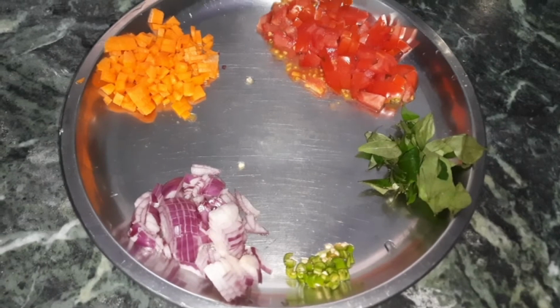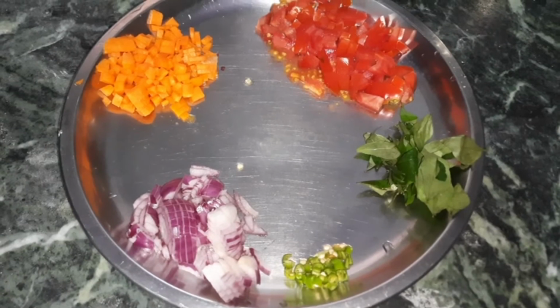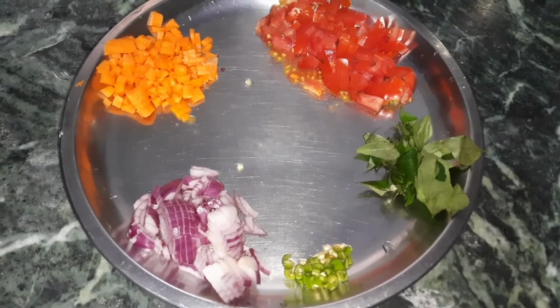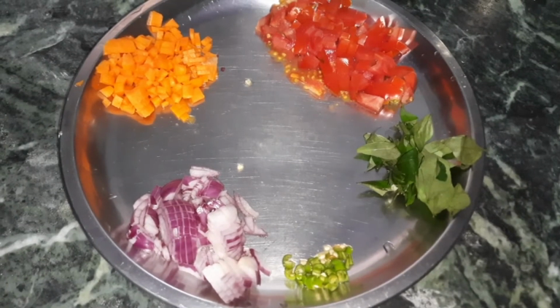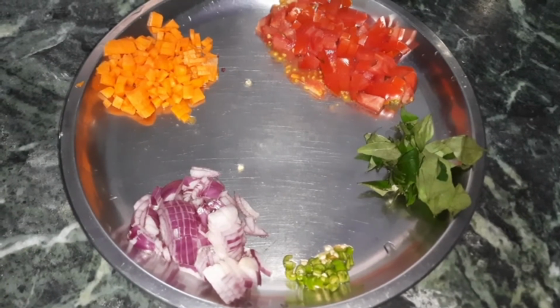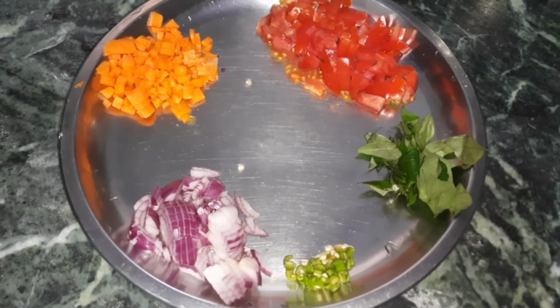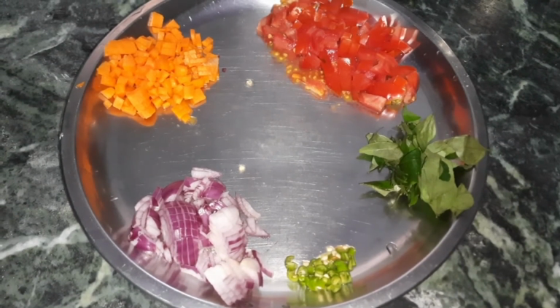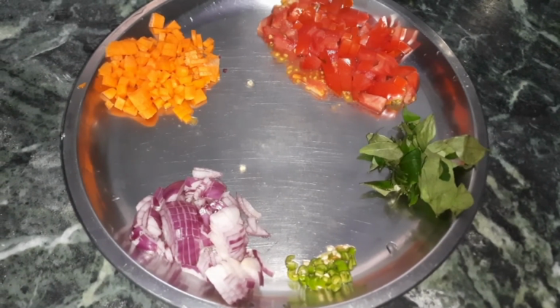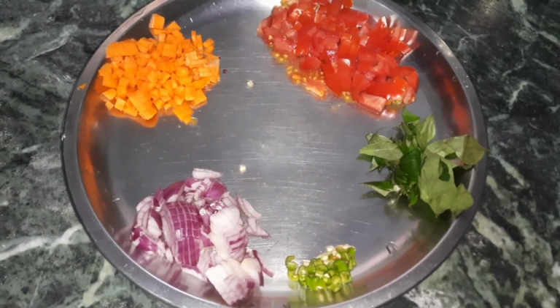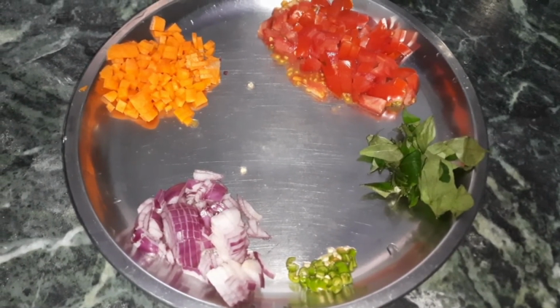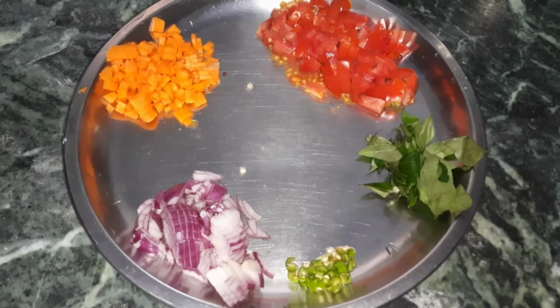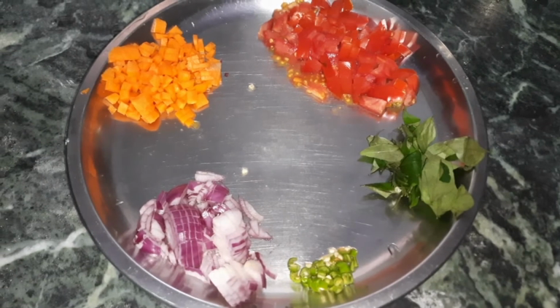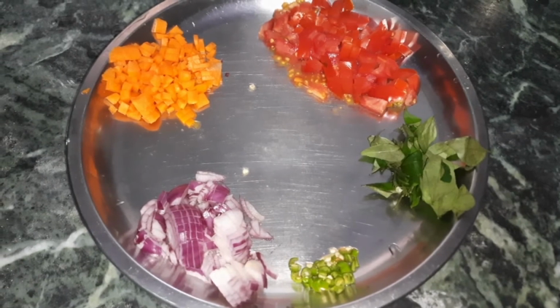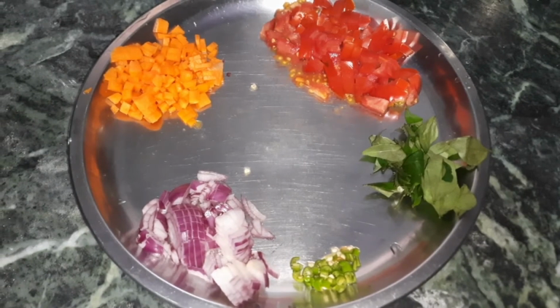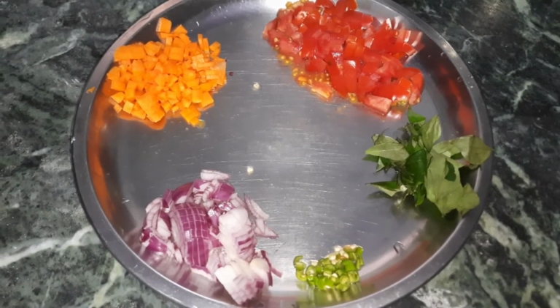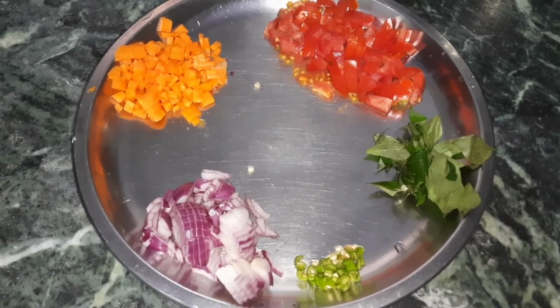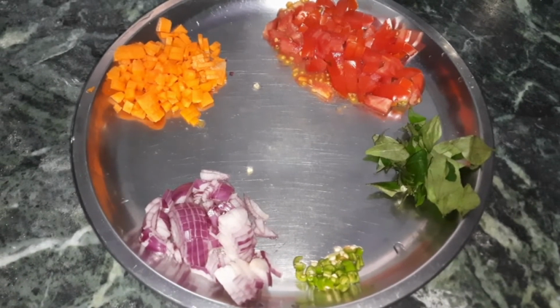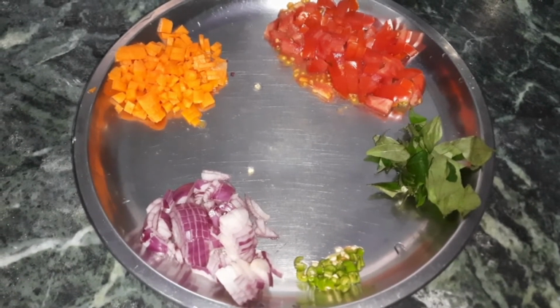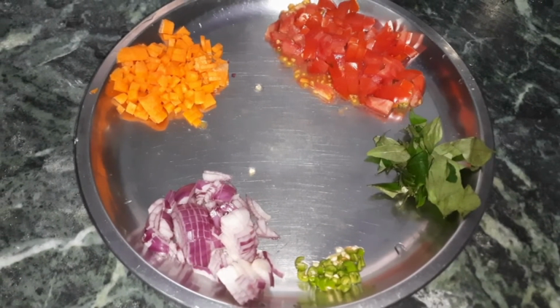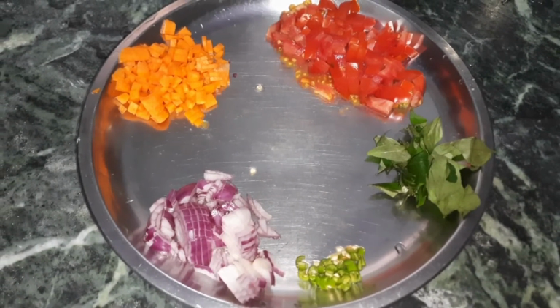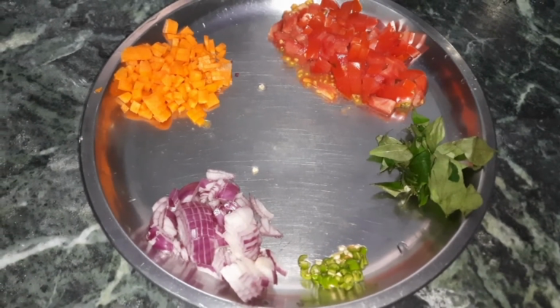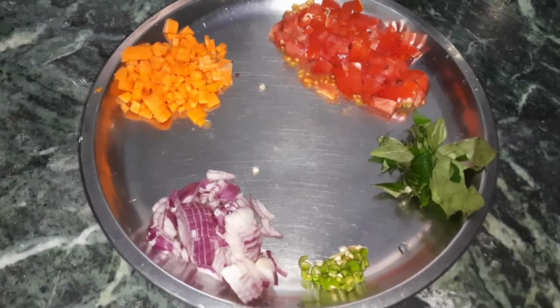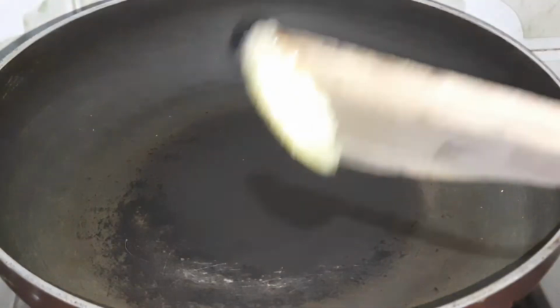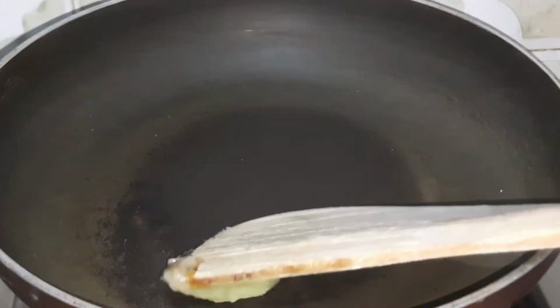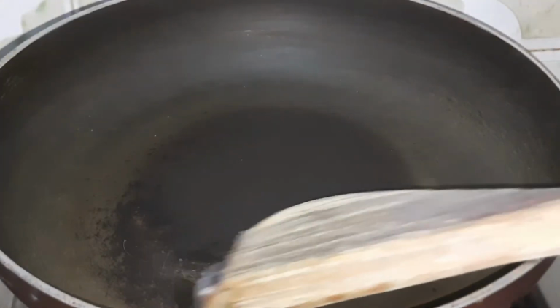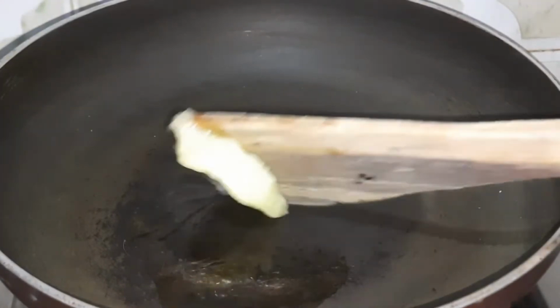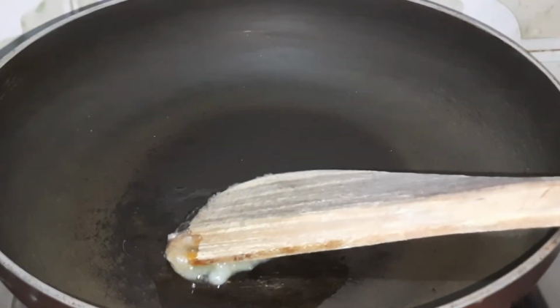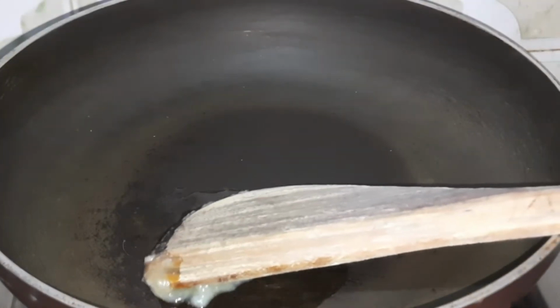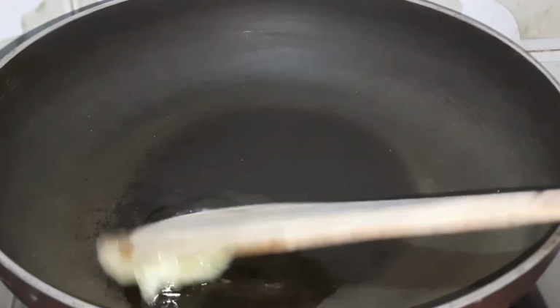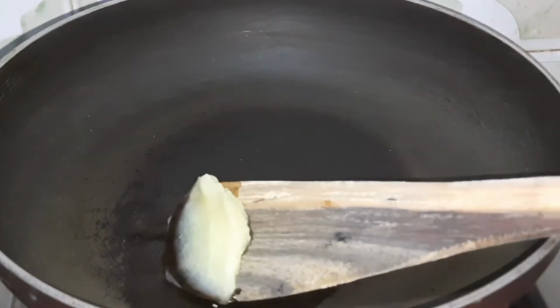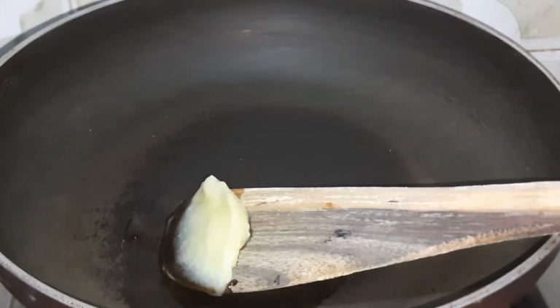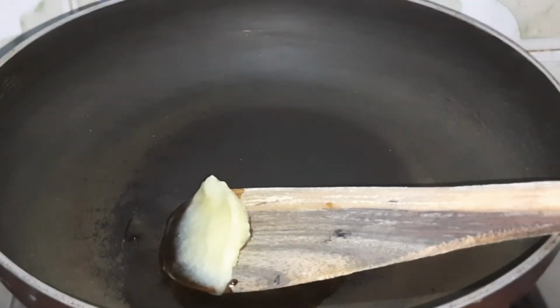So here we are going to use some vegetables like tomatoes, onion, carrots, green chili, and some curry leaves. If you want, you can add more vegetables. We are going to put the pan on low flame.